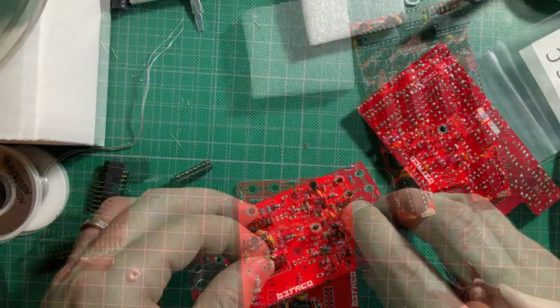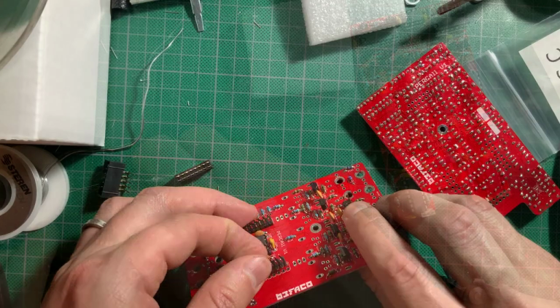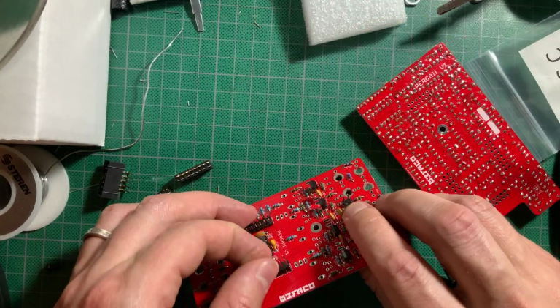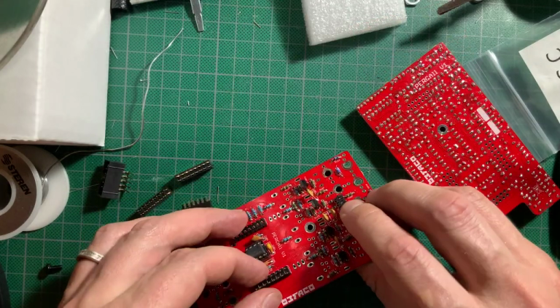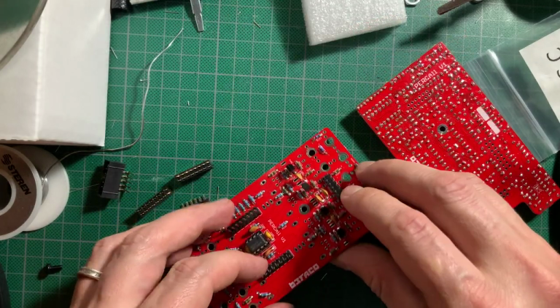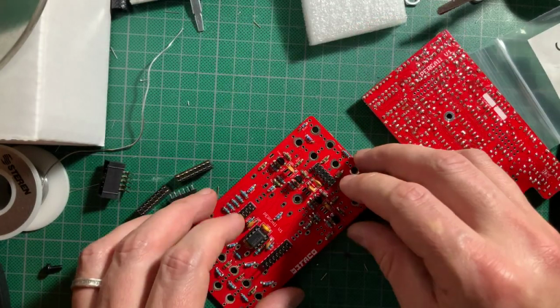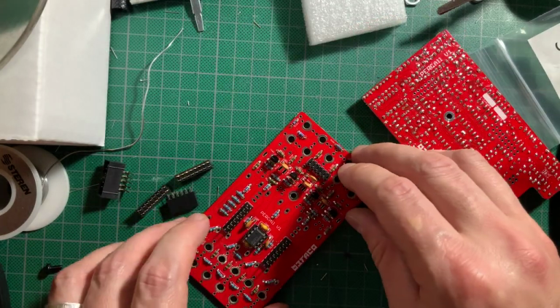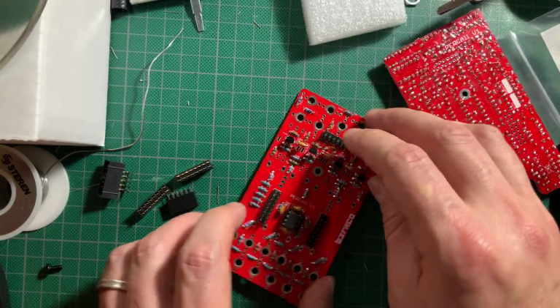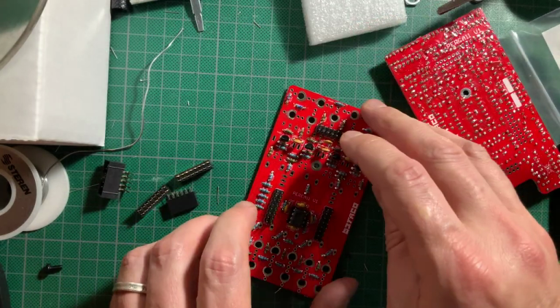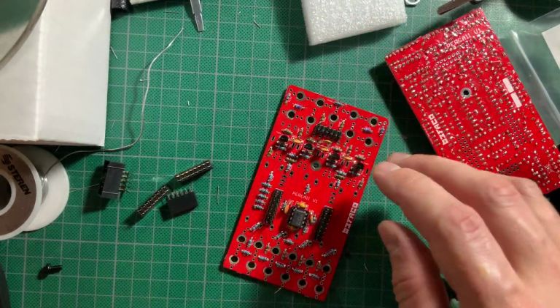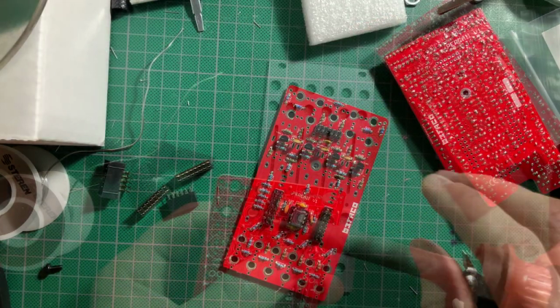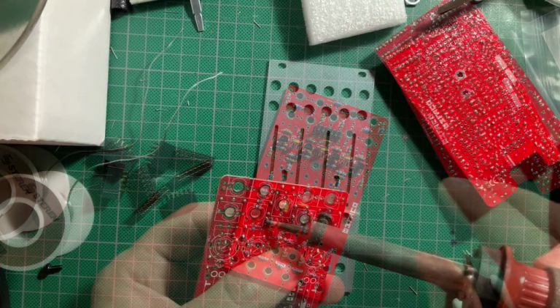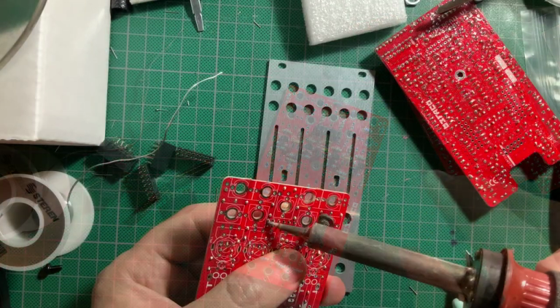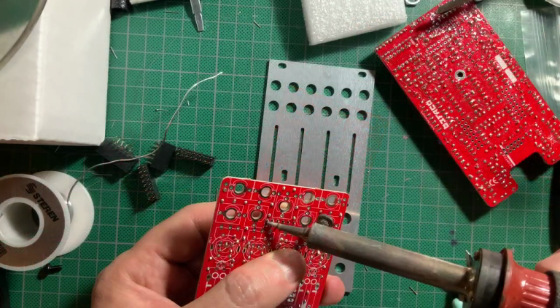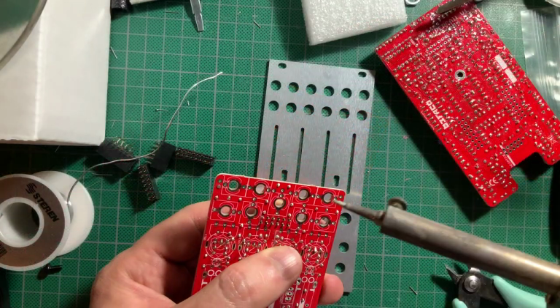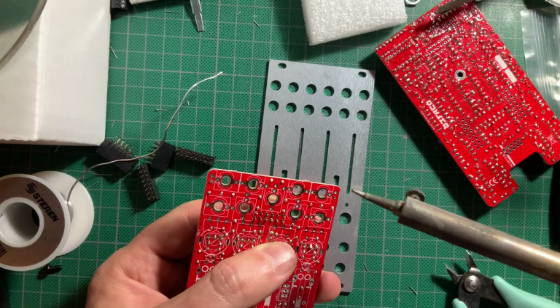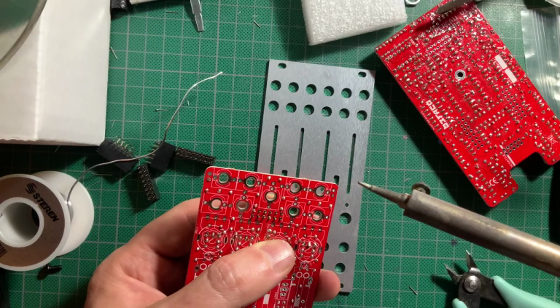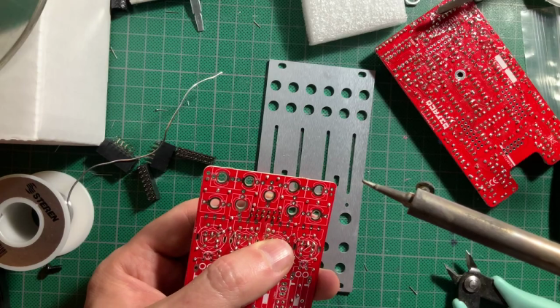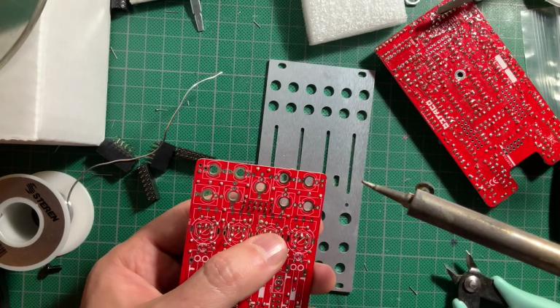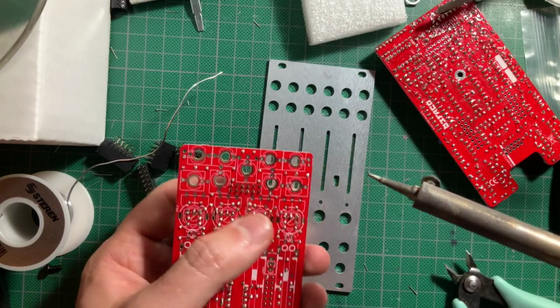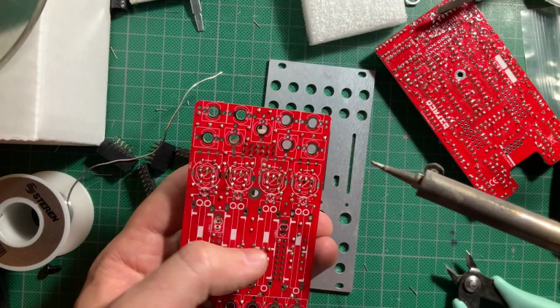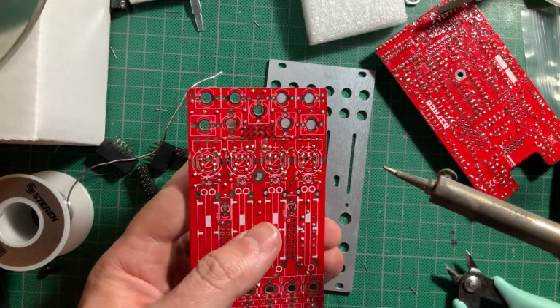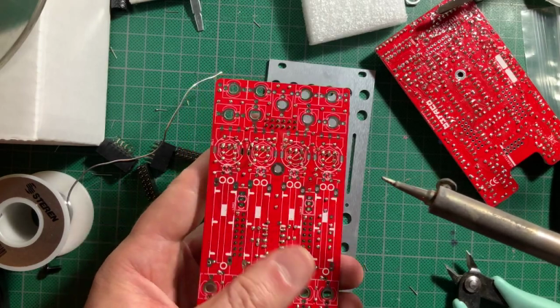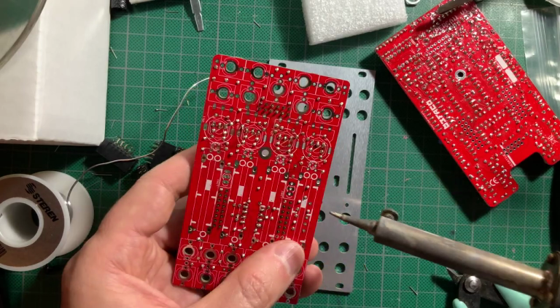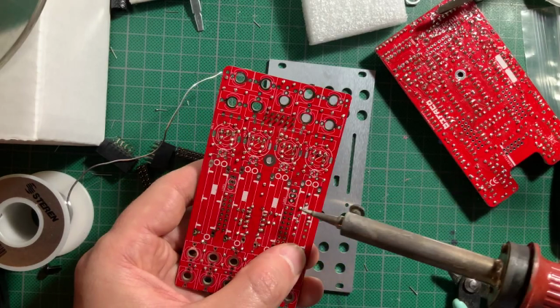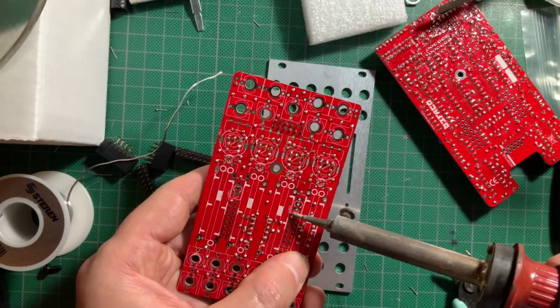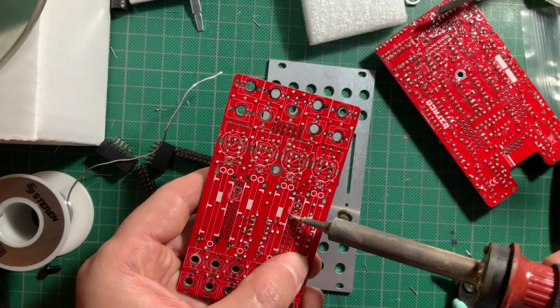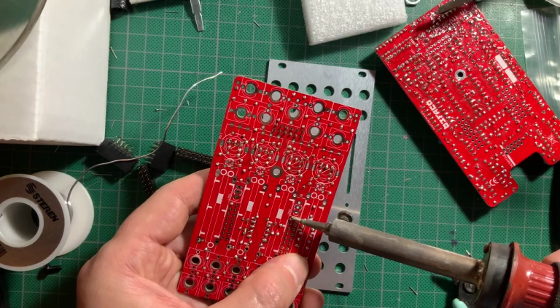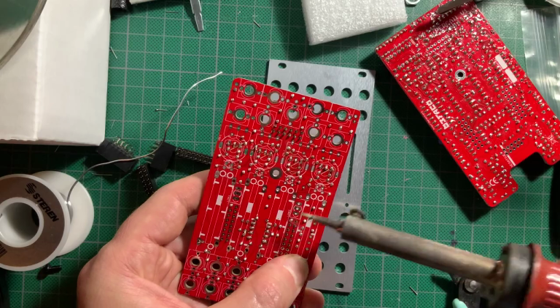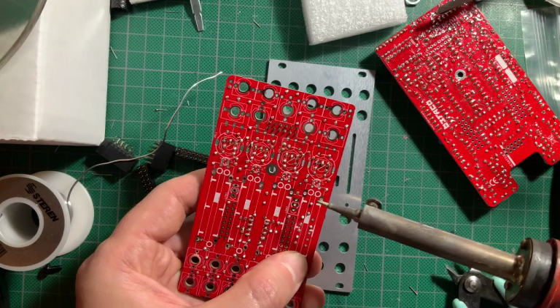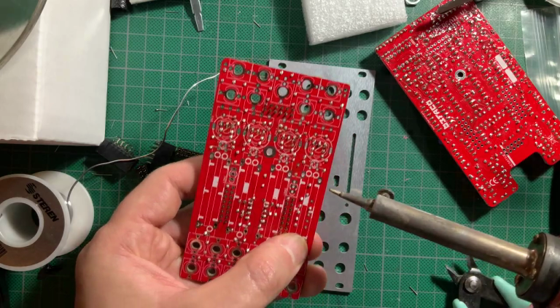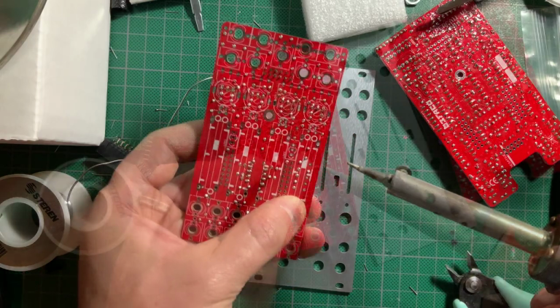Now place the Maocom headers on the control board, making sure they are very straight, then solder them on. I like to hold the header with my finger and solder the corner pins to make sure it's straight — just try not to burn your finger.